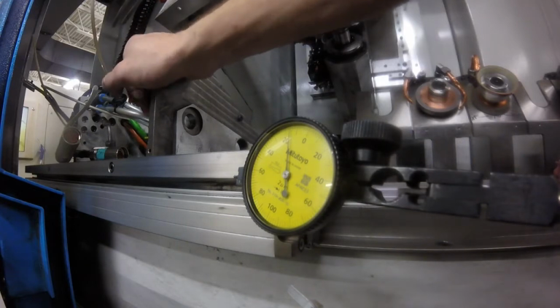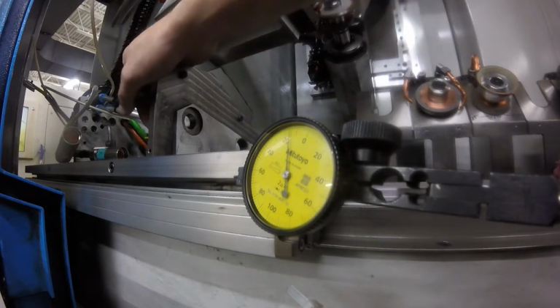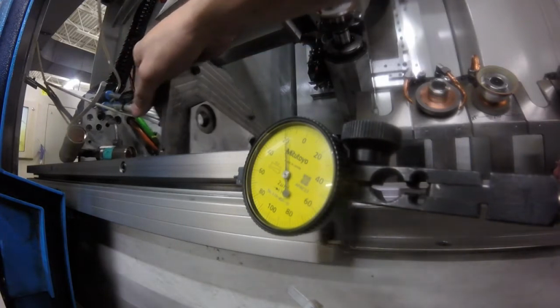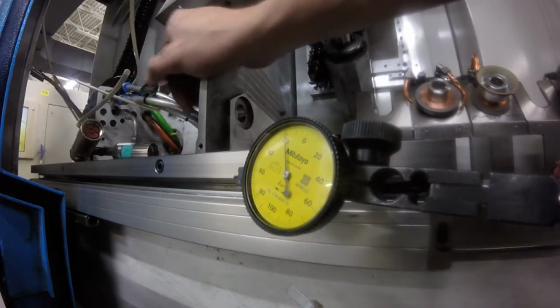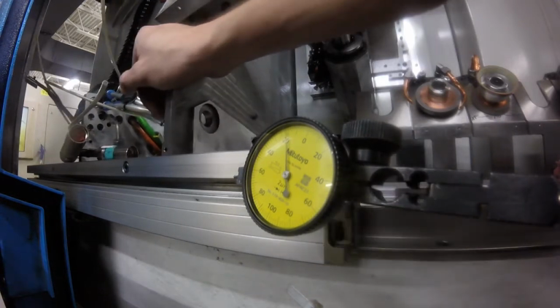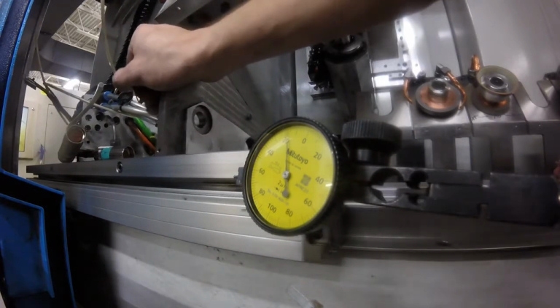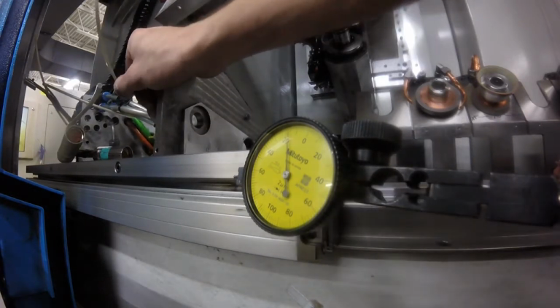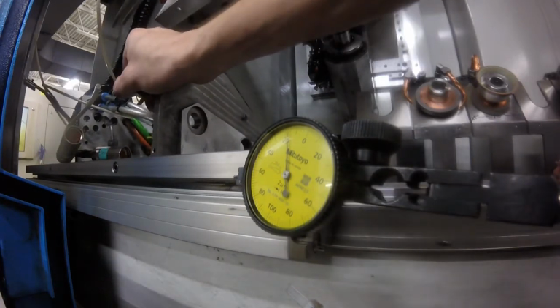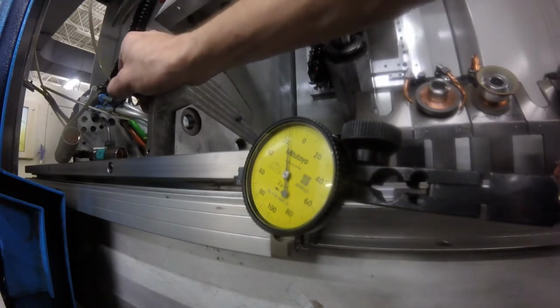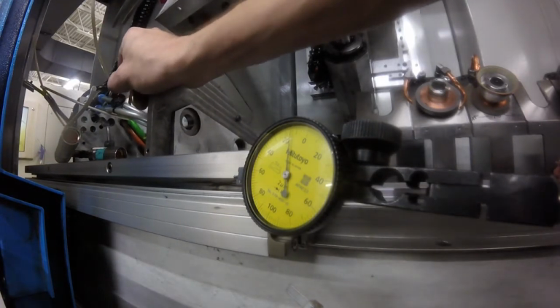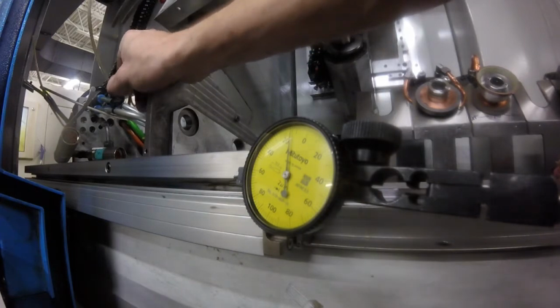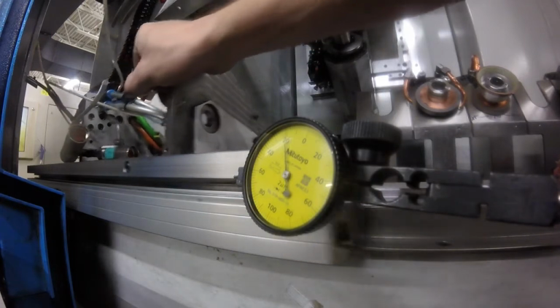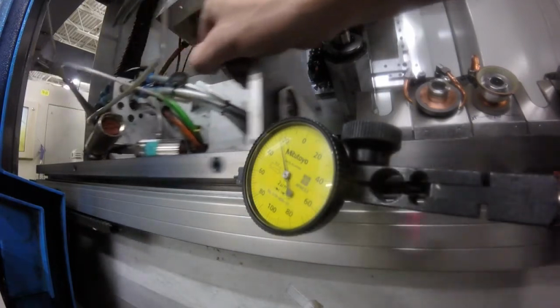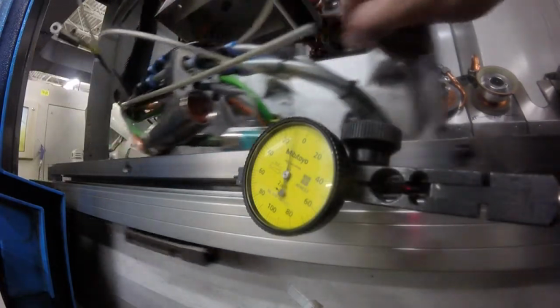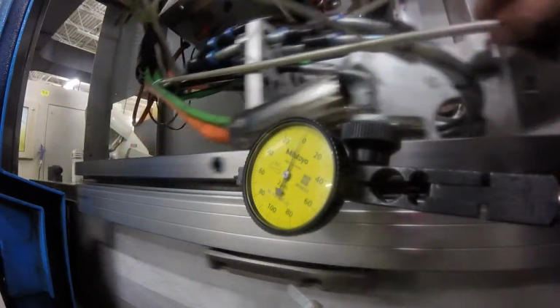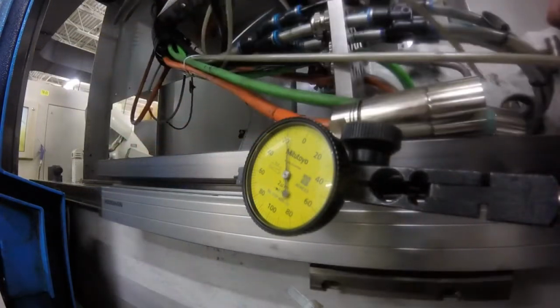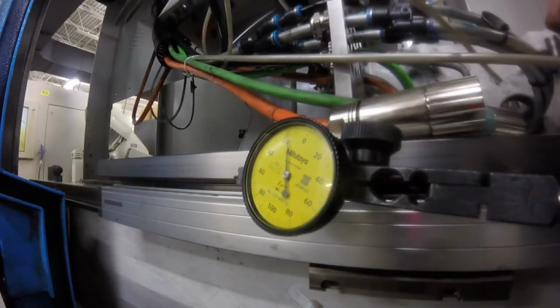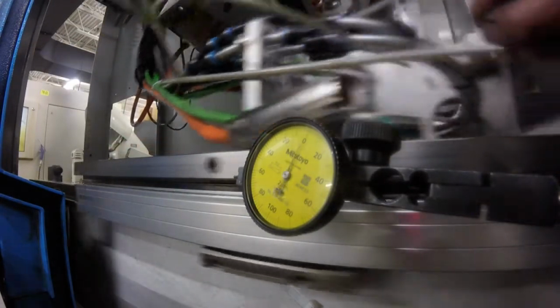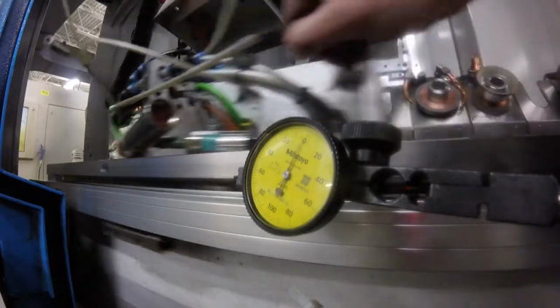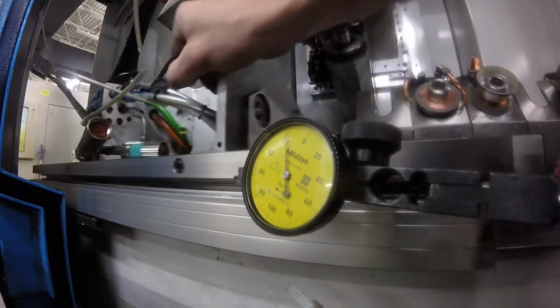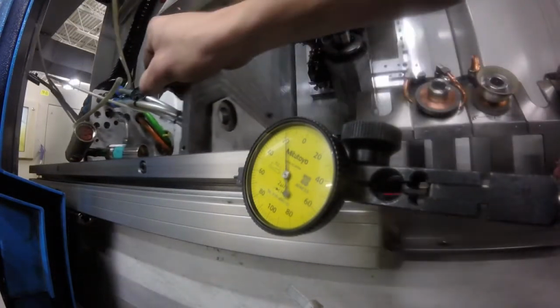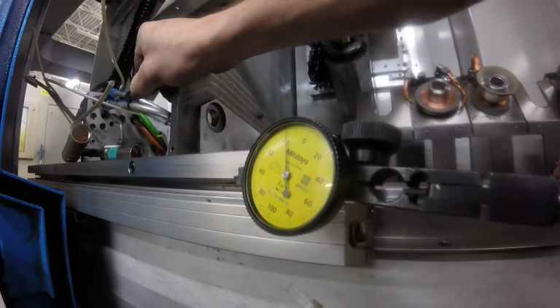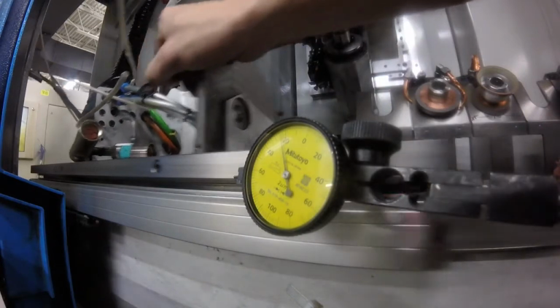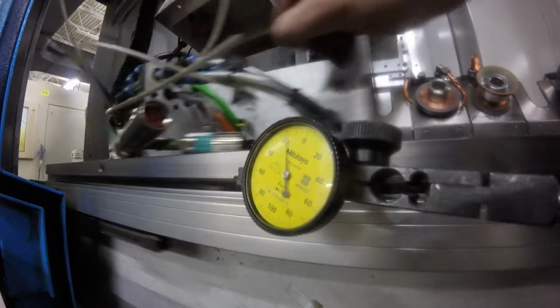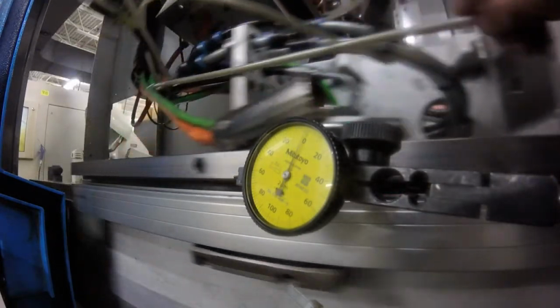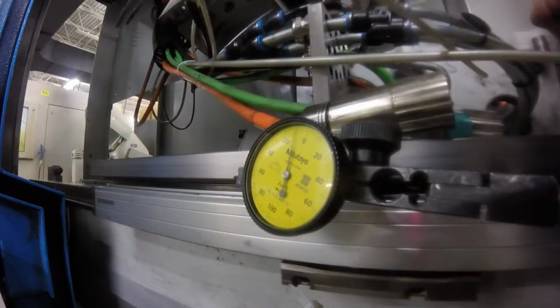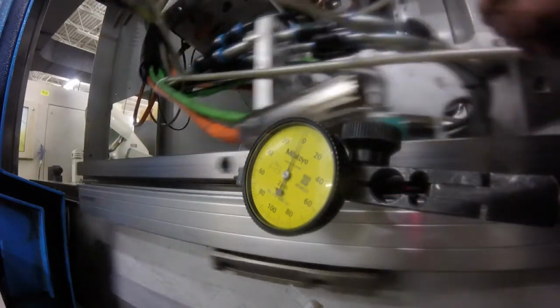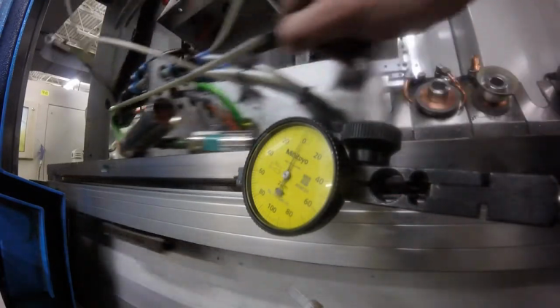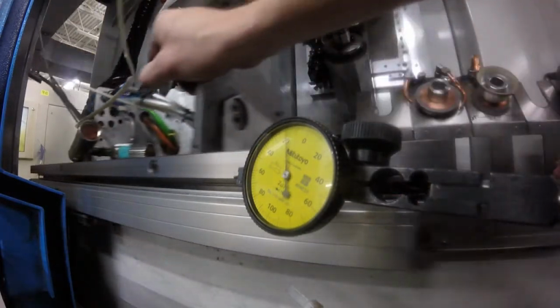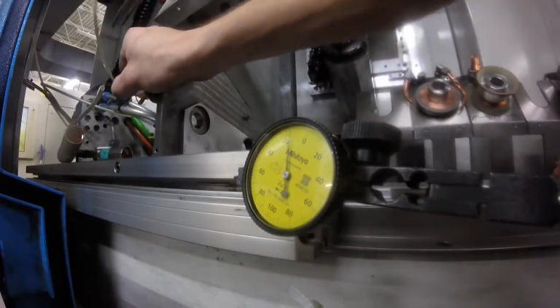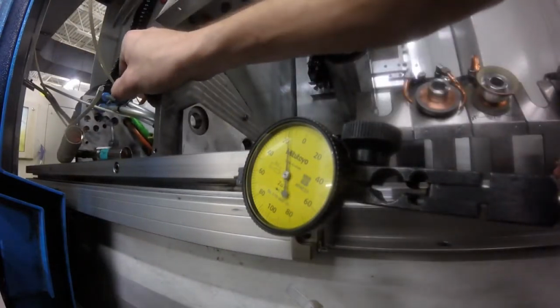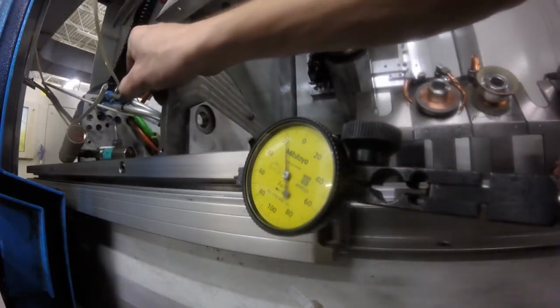I don't know man, I'm going straight, but that's pretty close end to end. I can leave with that — let's call that about 2 micron or so.